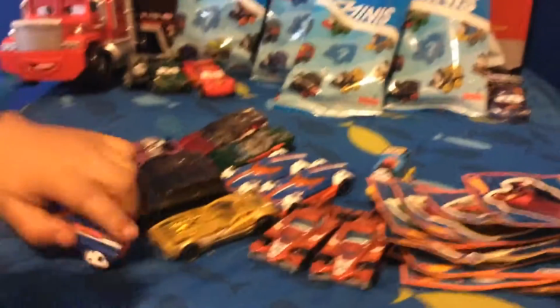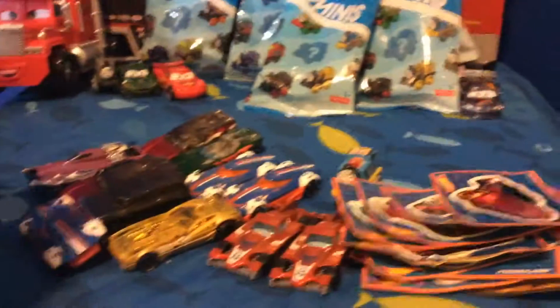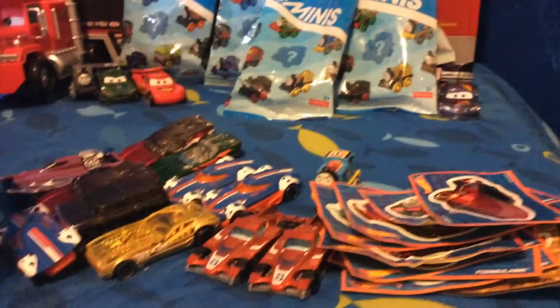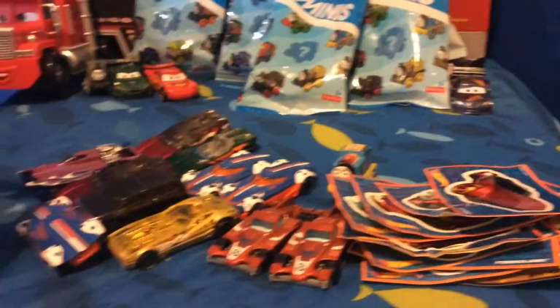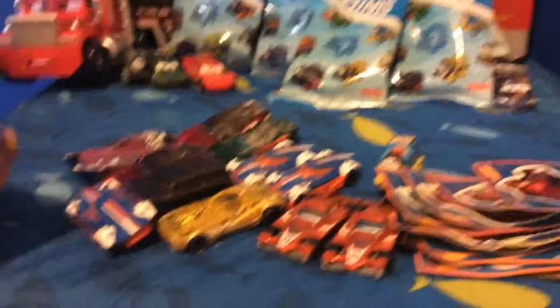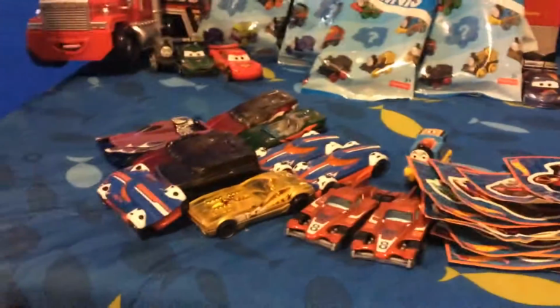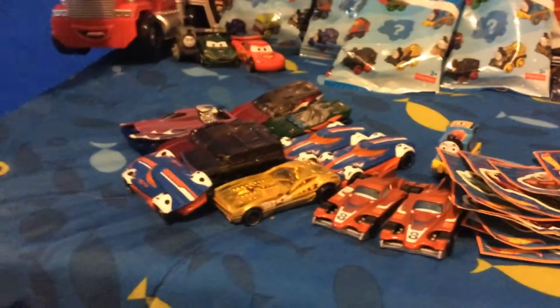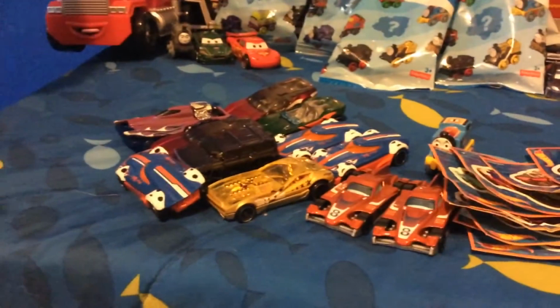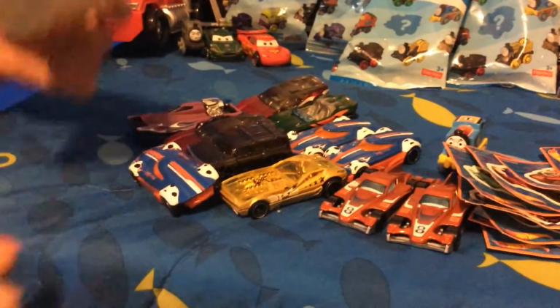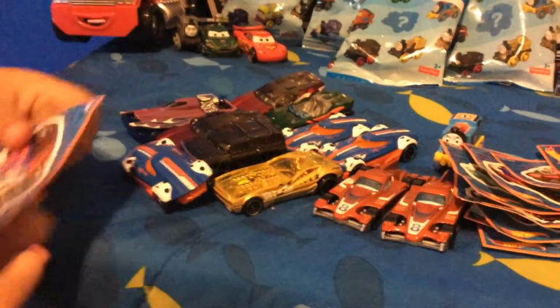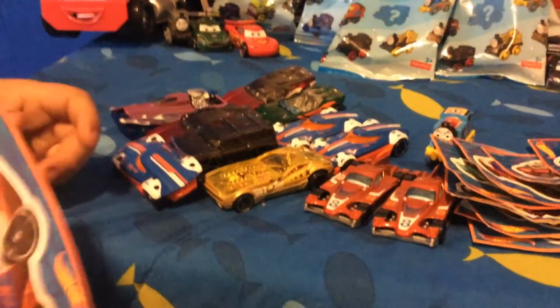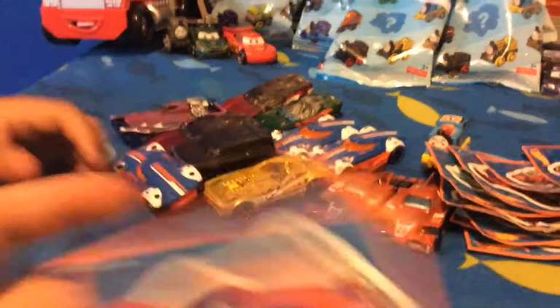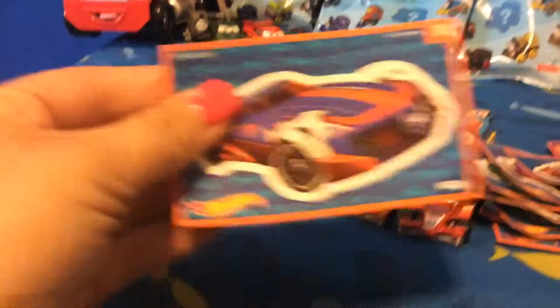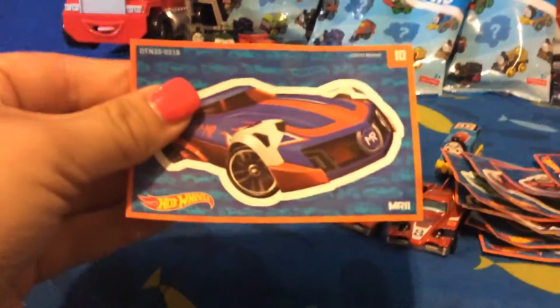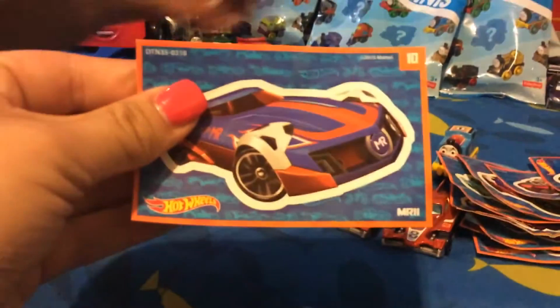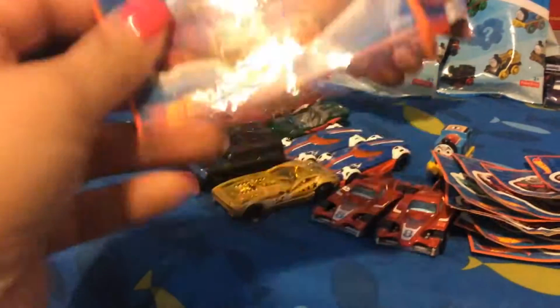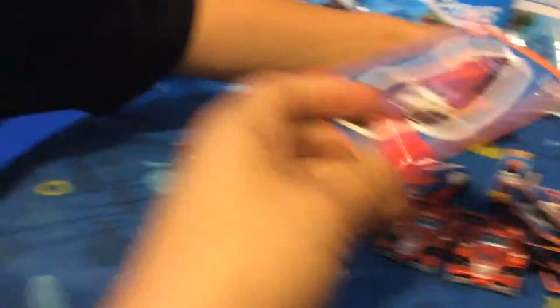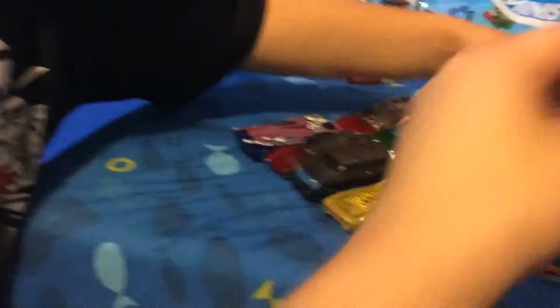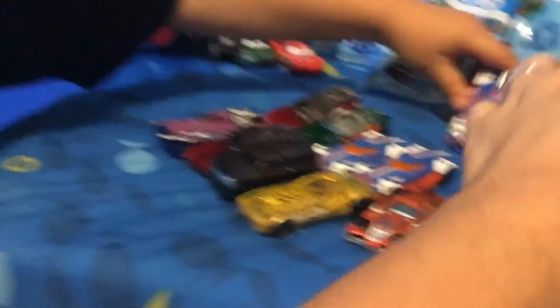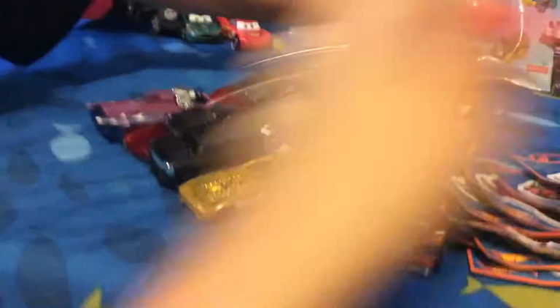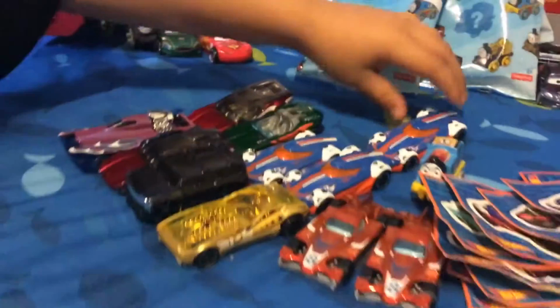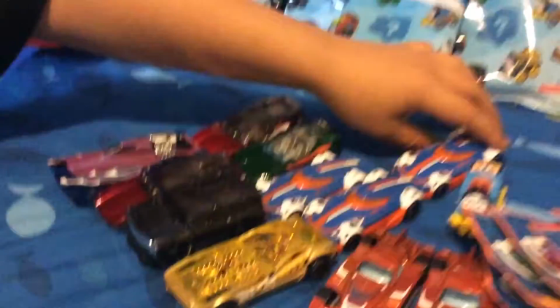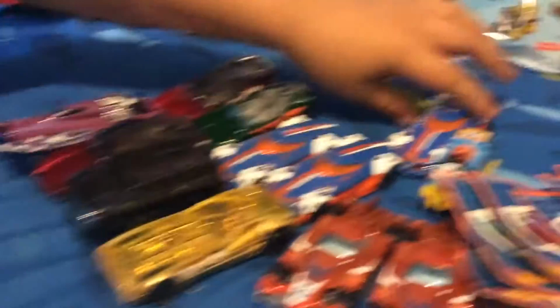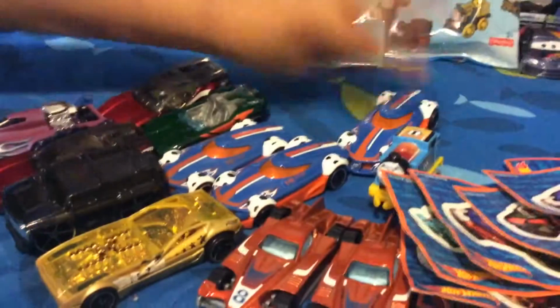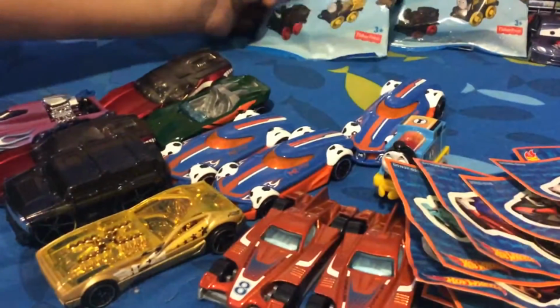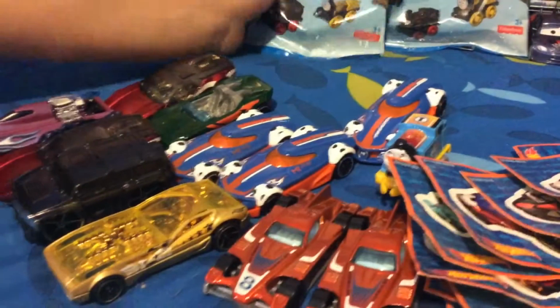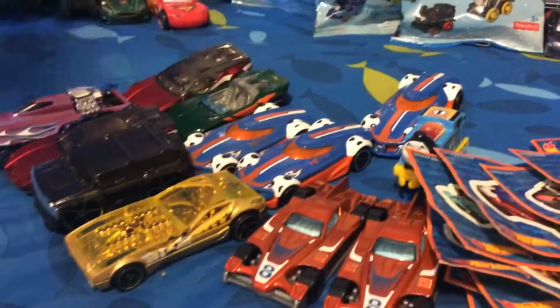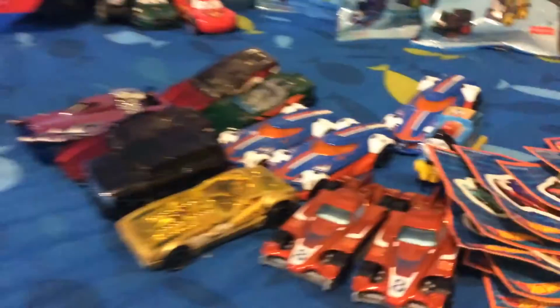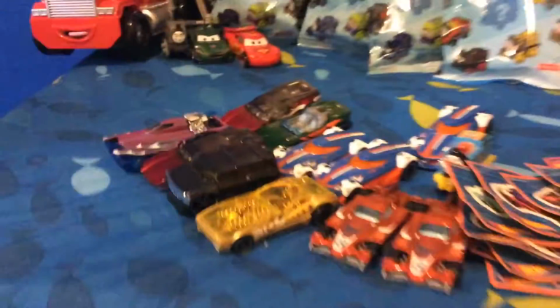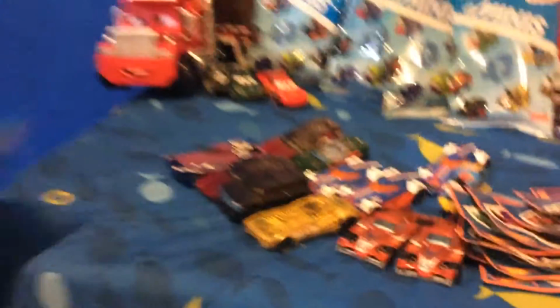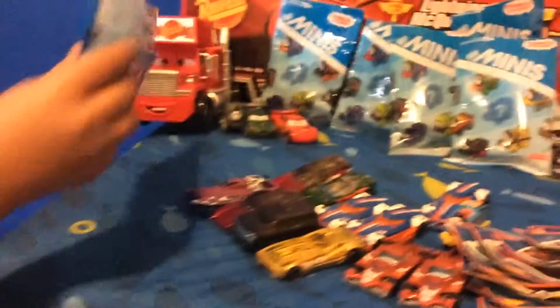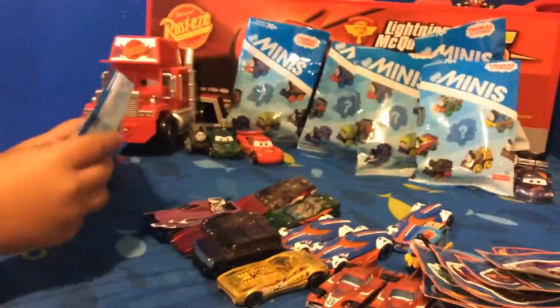Another Hot Wheel? I thought we were done with Hot Wheels. Another MR11. Is that three of them? Yeah. Thomas. Good thing they look cool, though, huh?